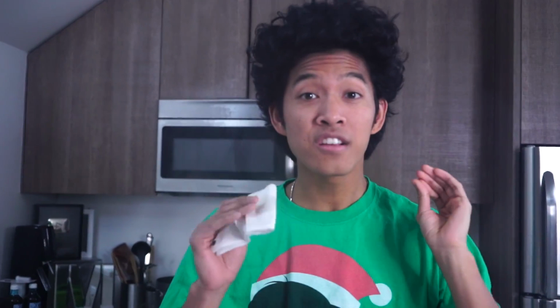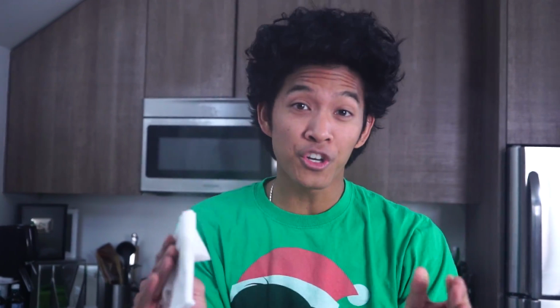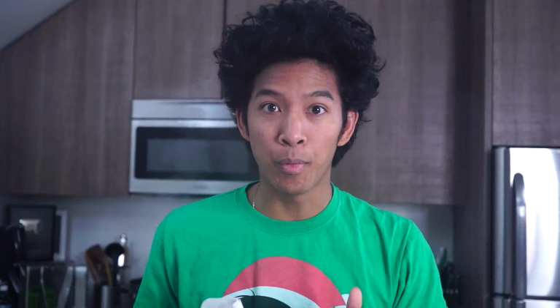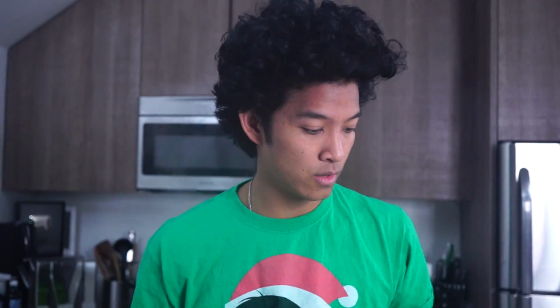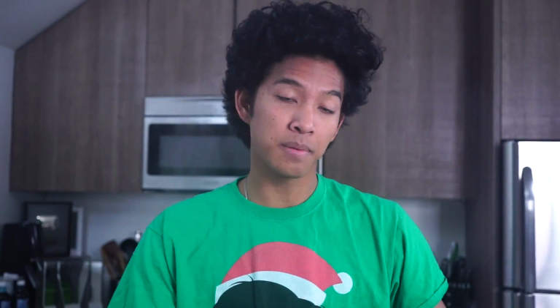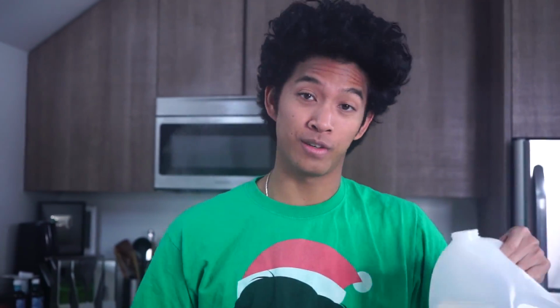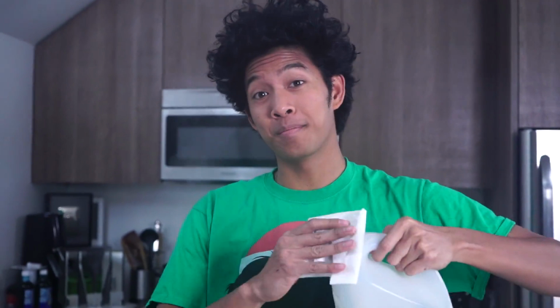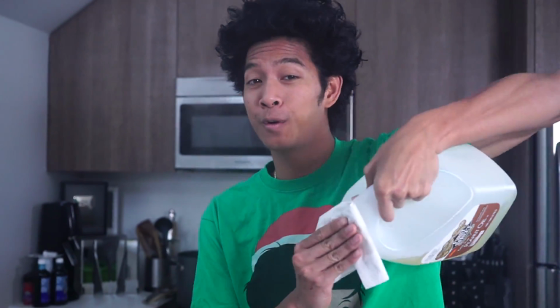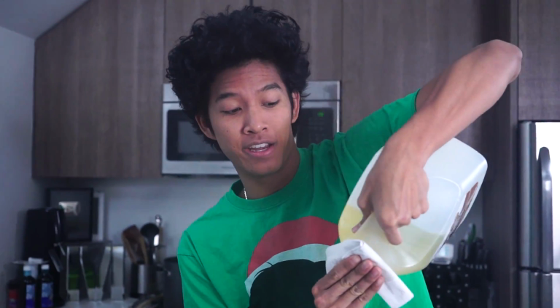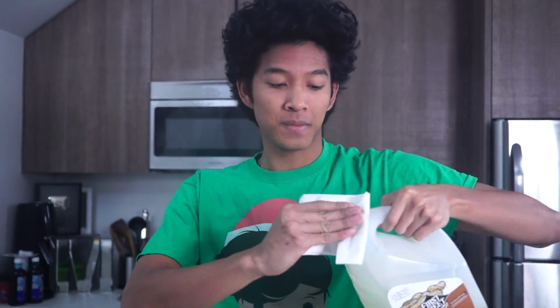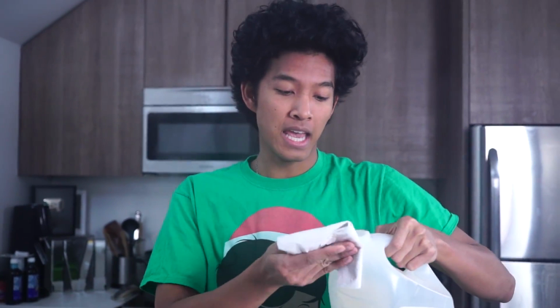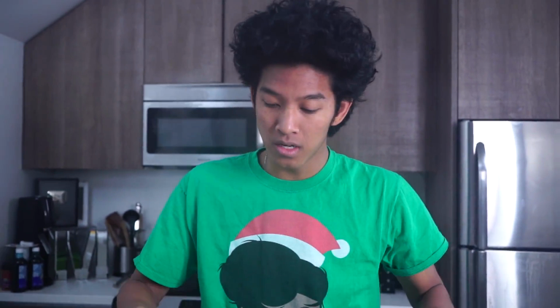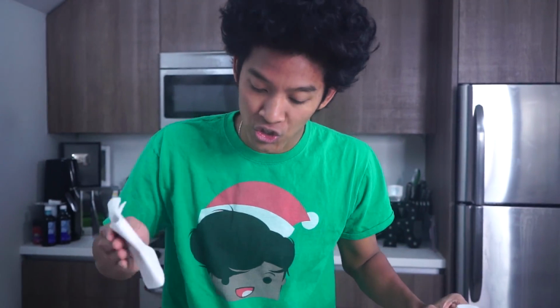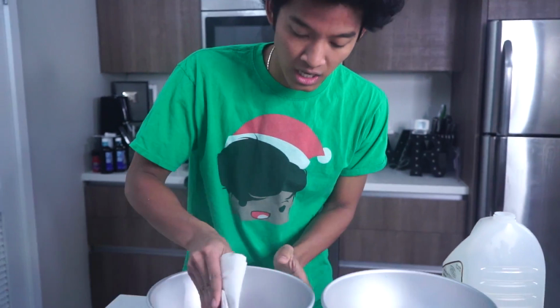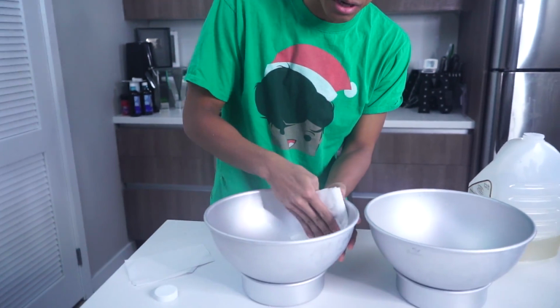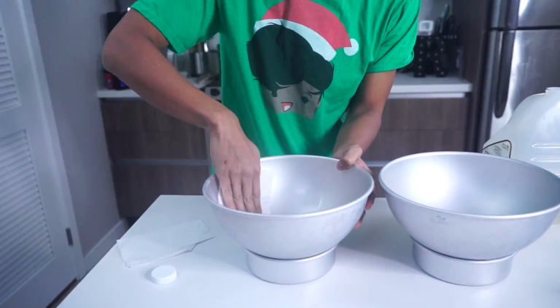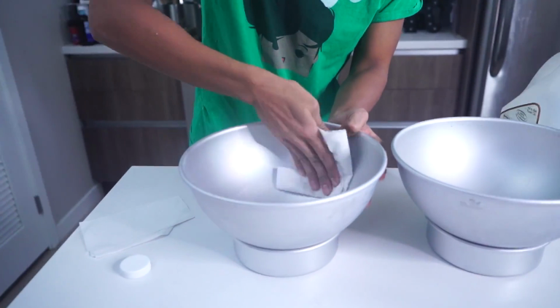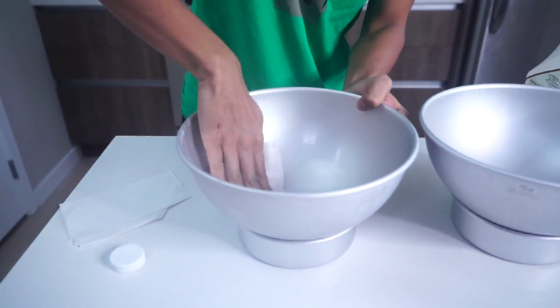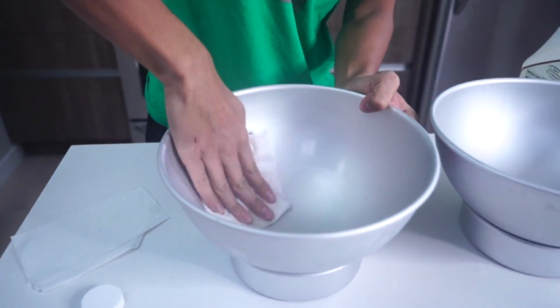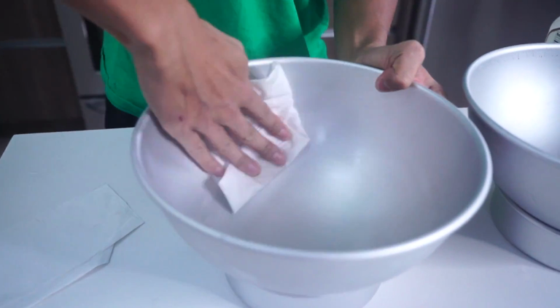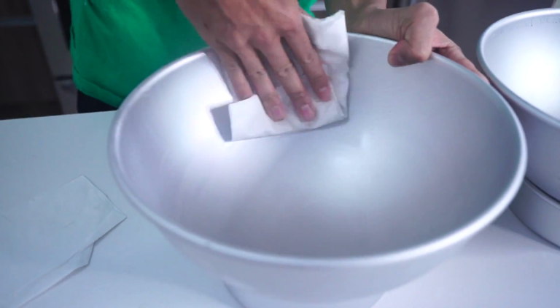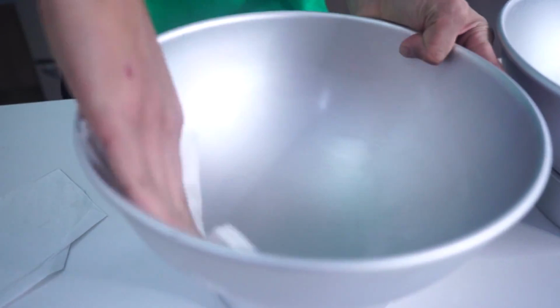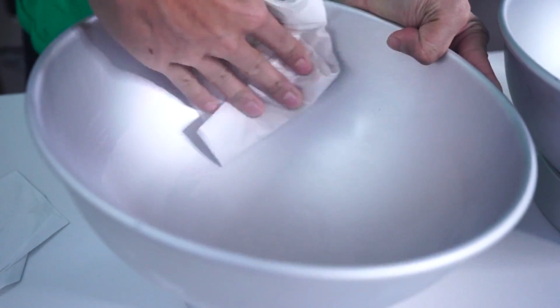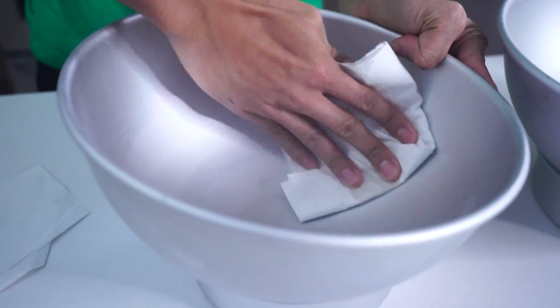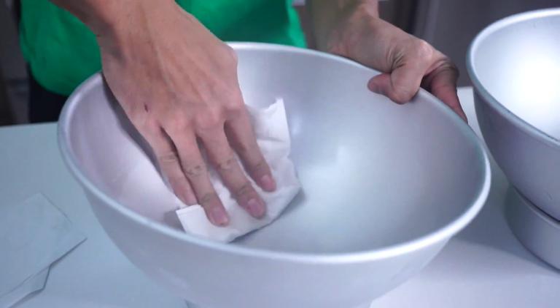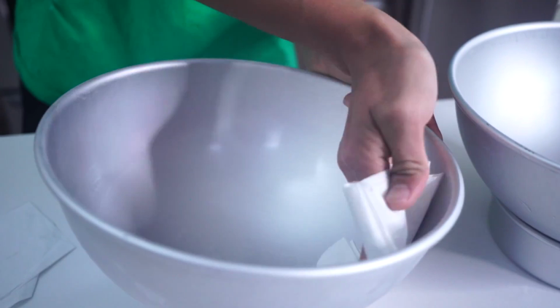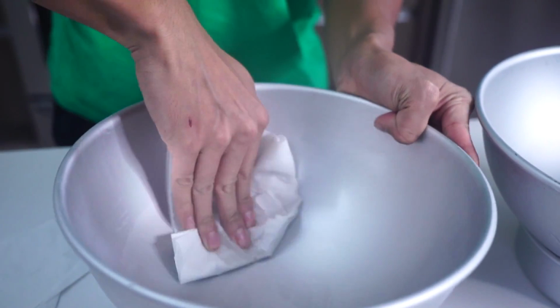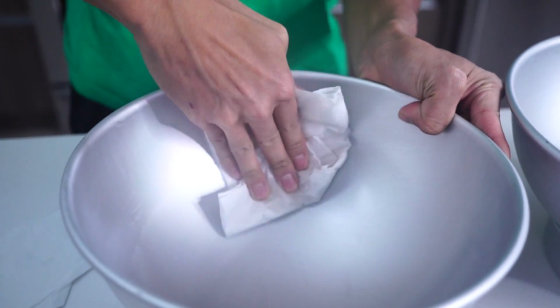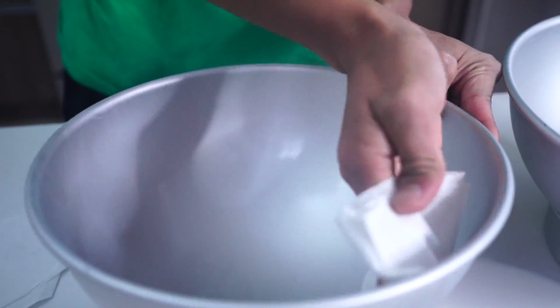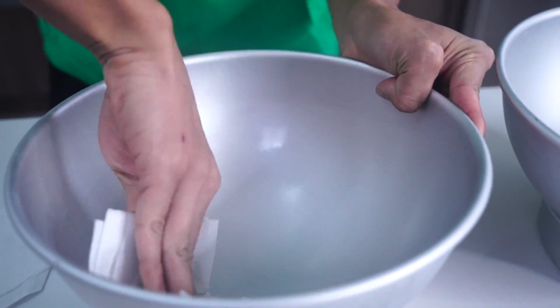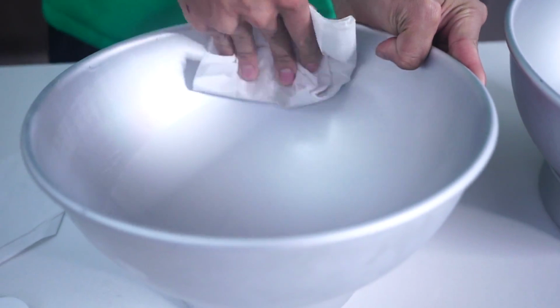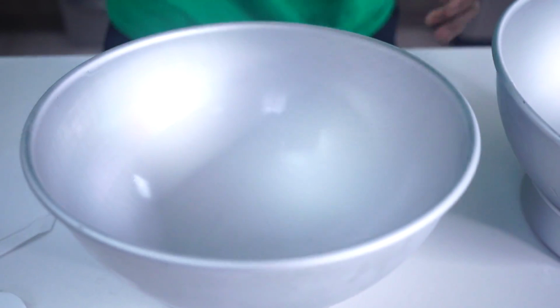While your sugar is boiling, you want to grab some oil. I have some peanut oil right here. You want to just gently brush it all along your pans like this and get it all around there to make sure that the jawbreaker does not stick to it.